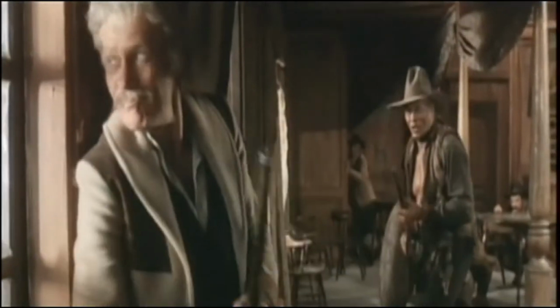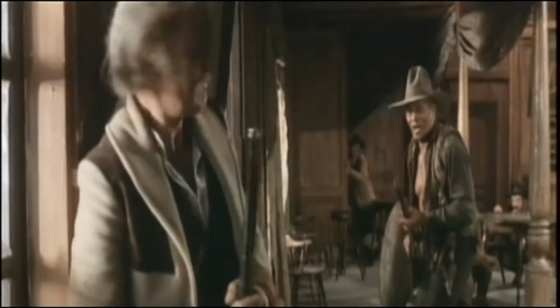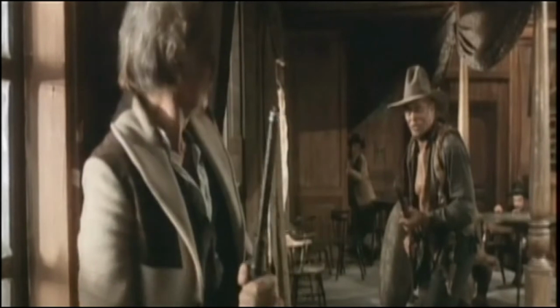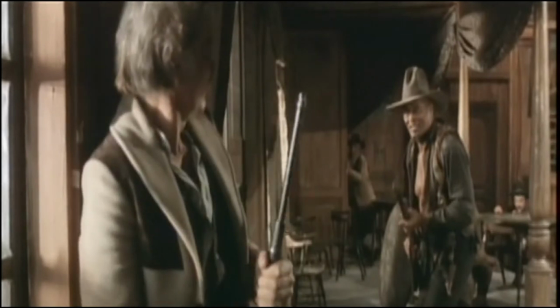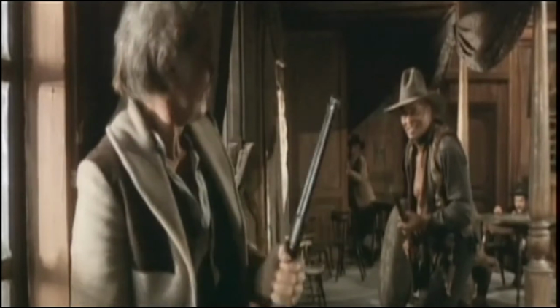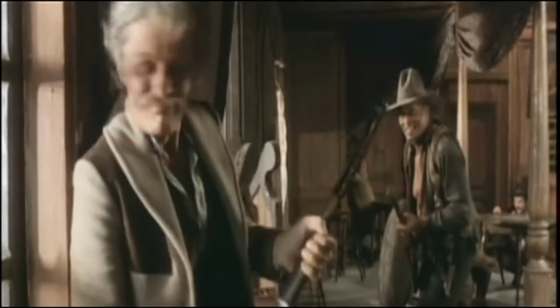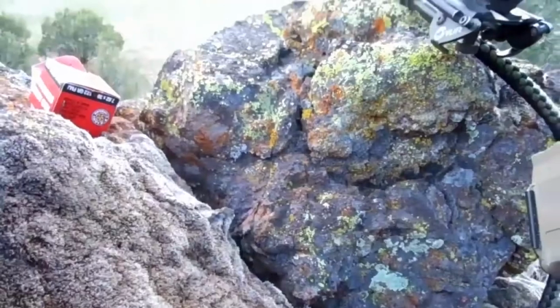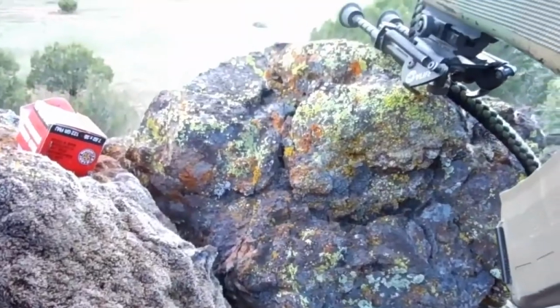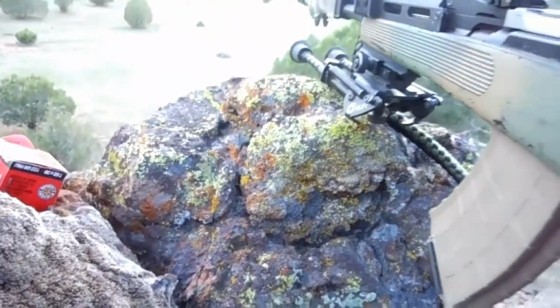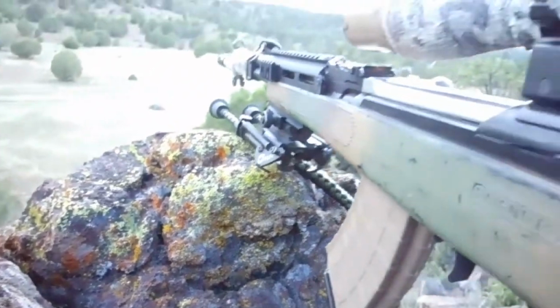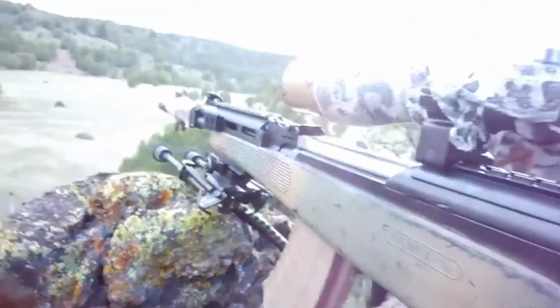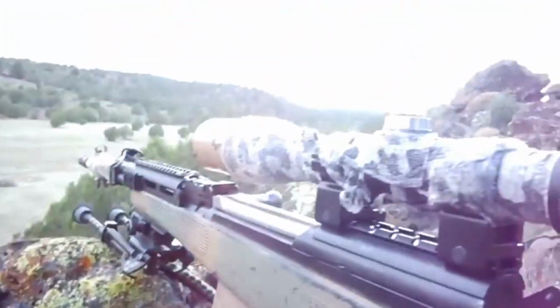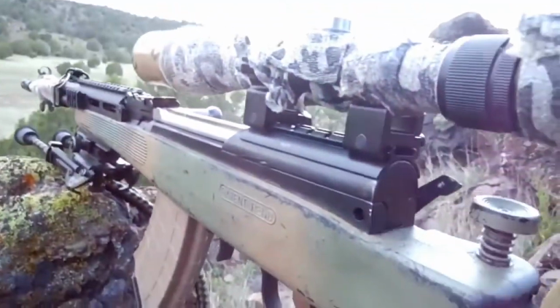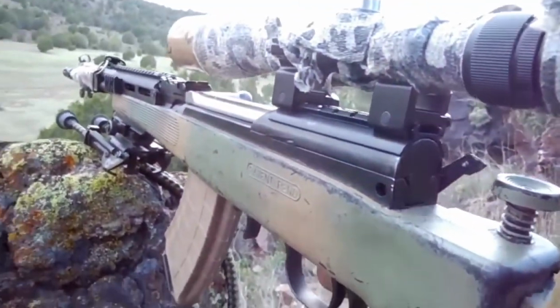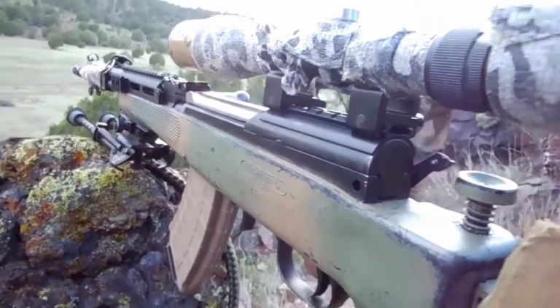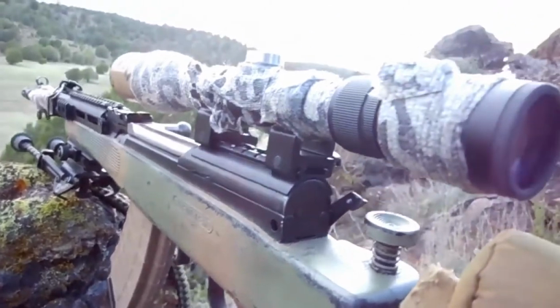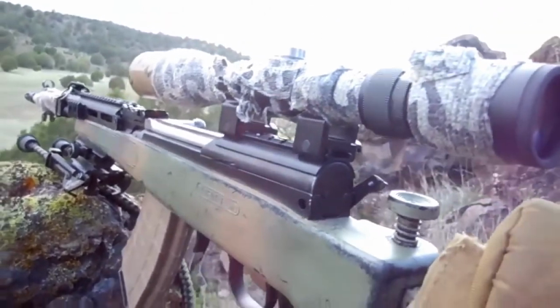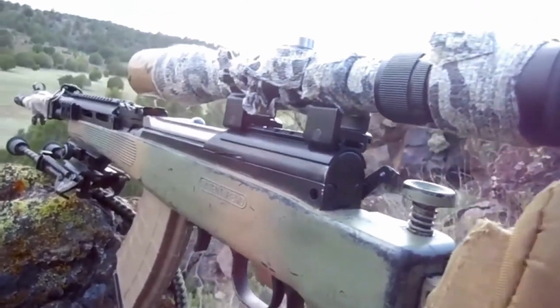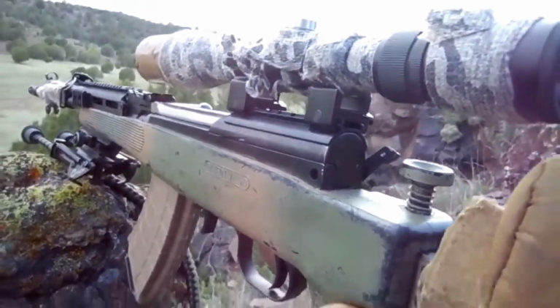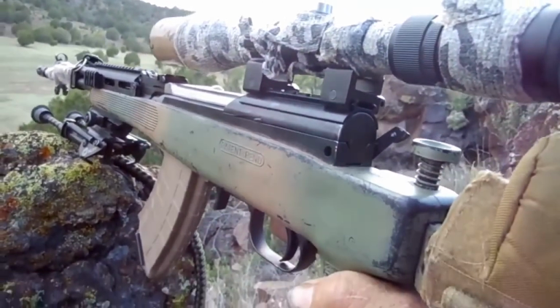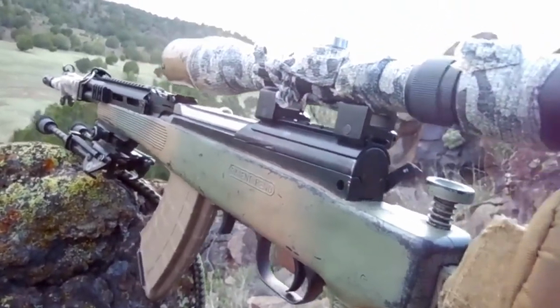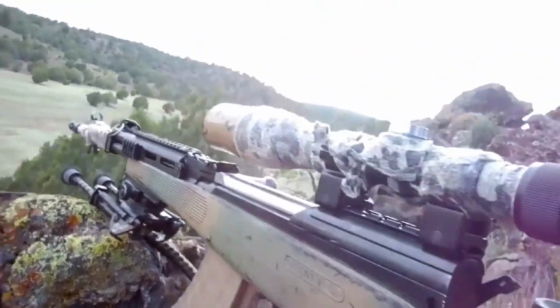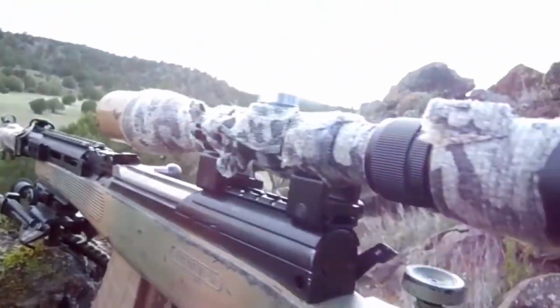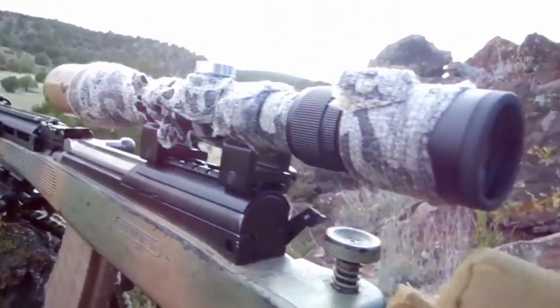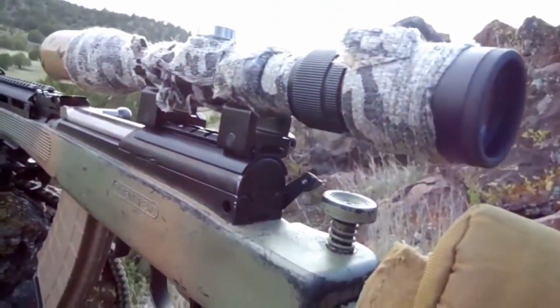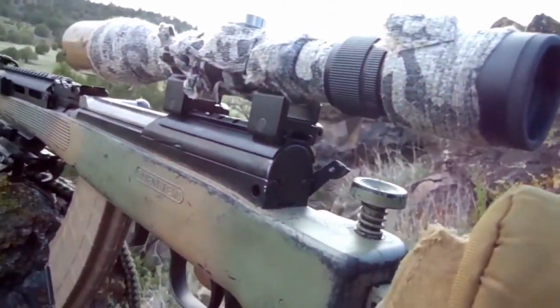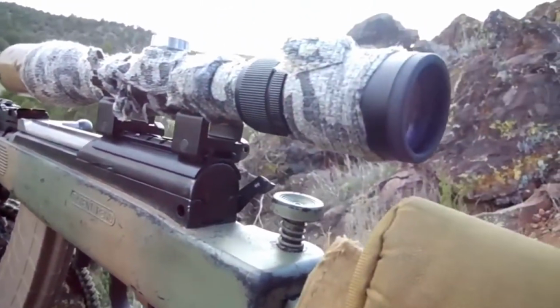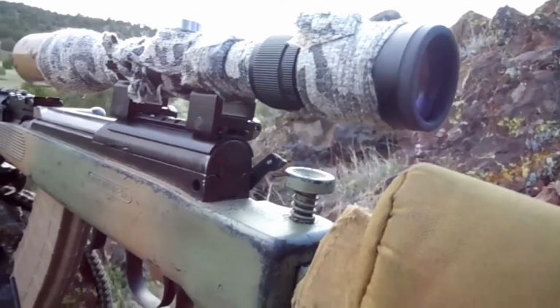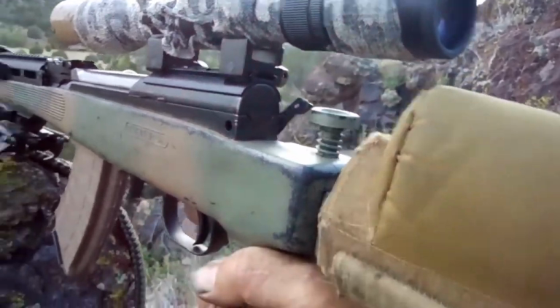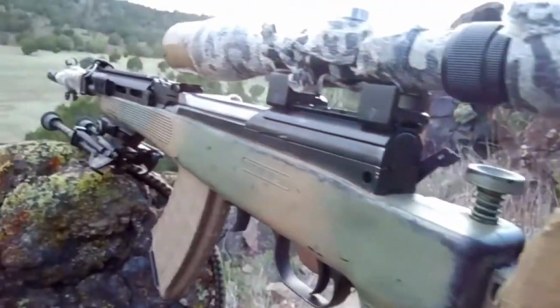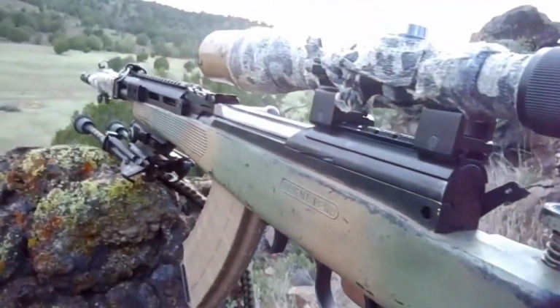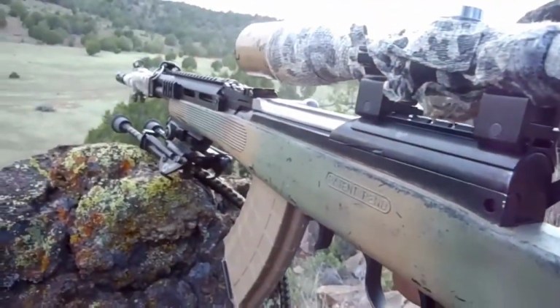Just like old times, Mr. Shannon. All right, here's my SKS. I put a new mount on it — the other one was kind of lame, too tall.